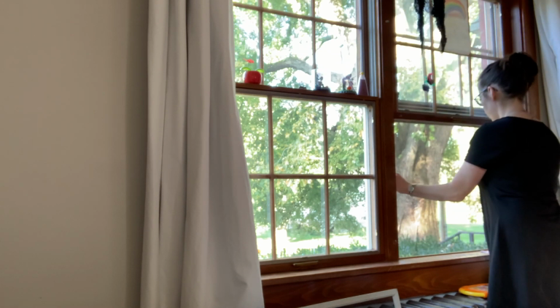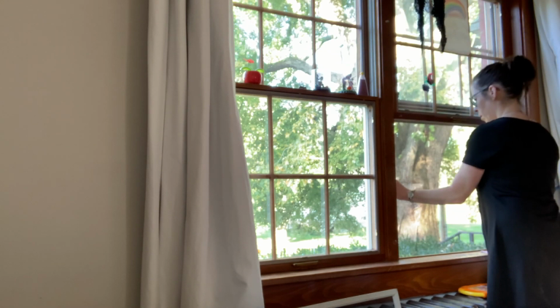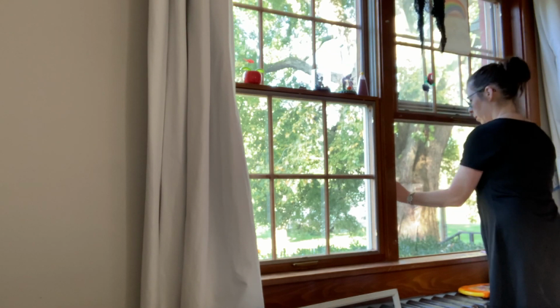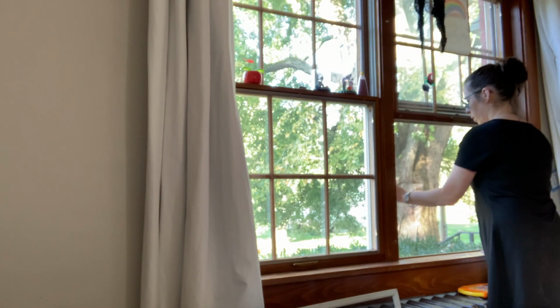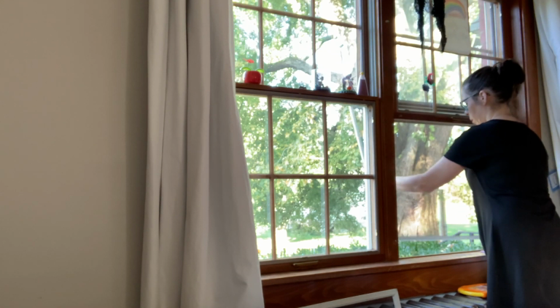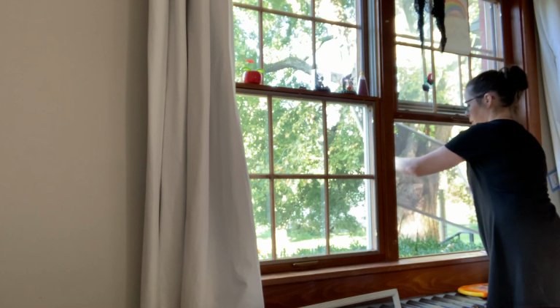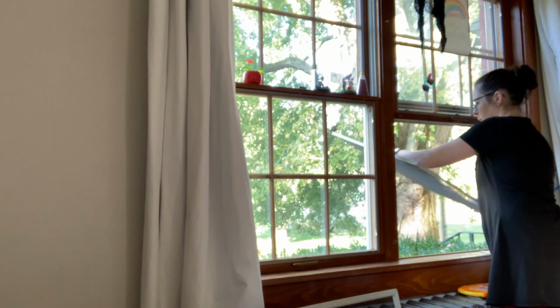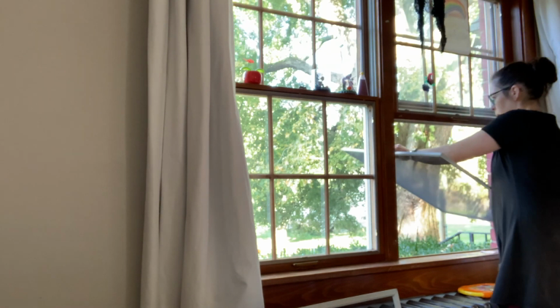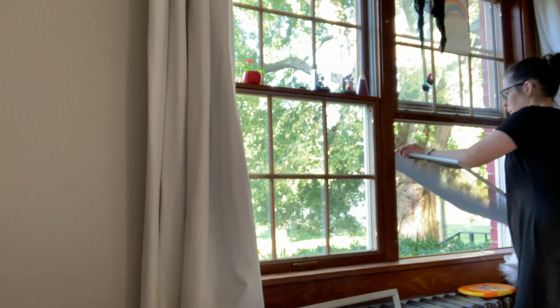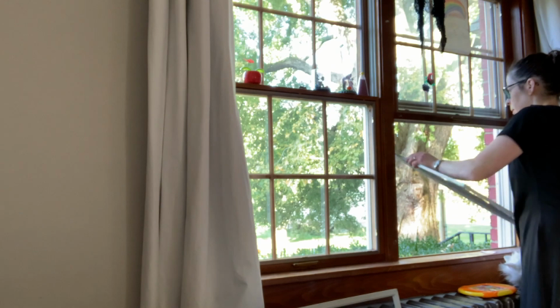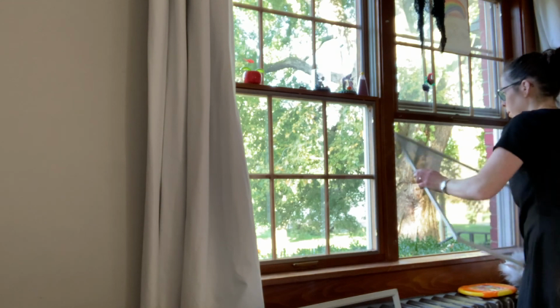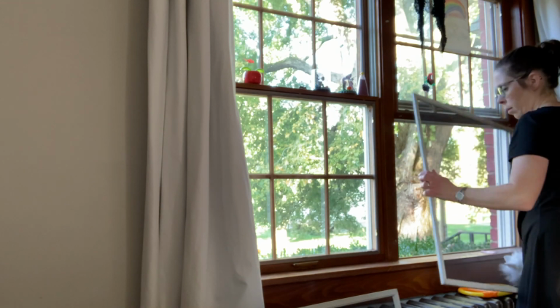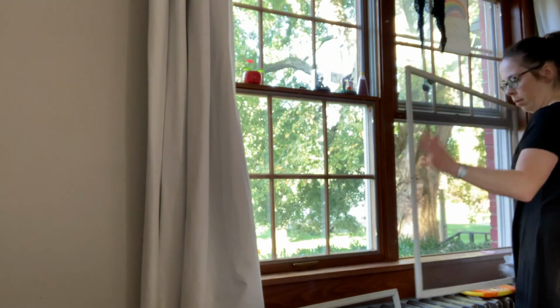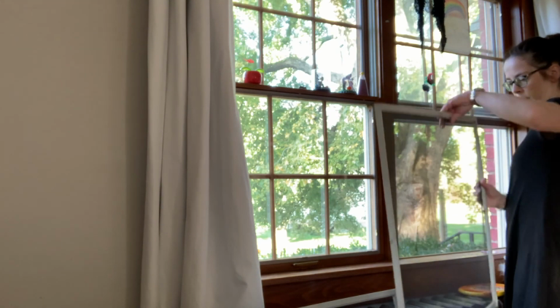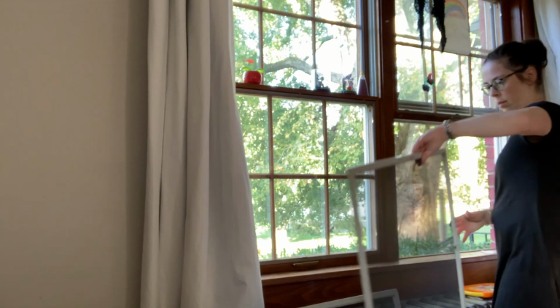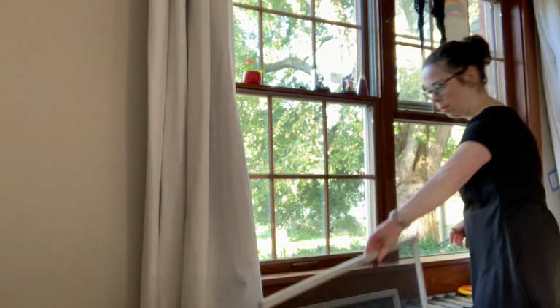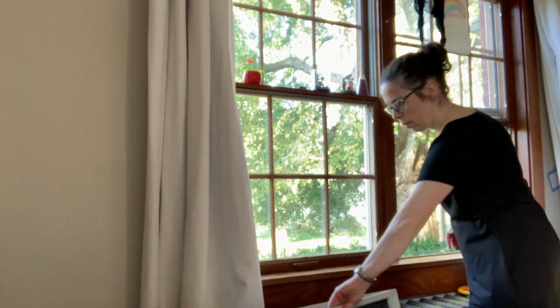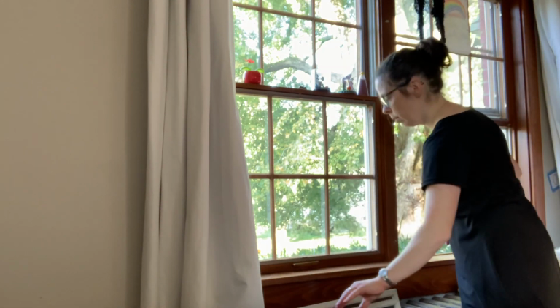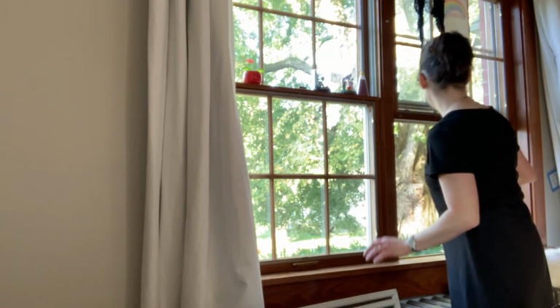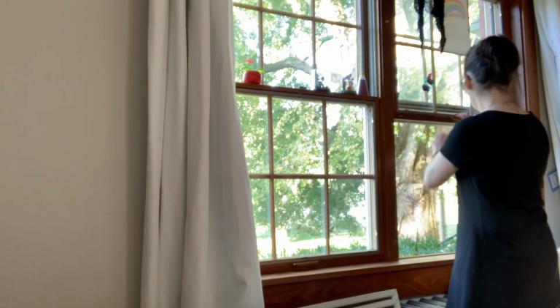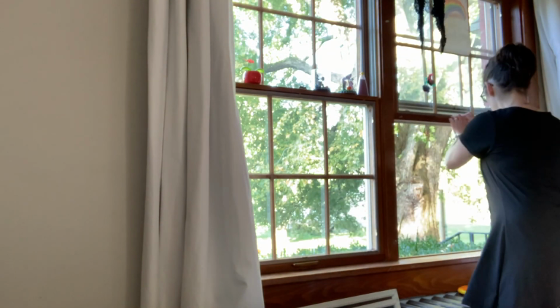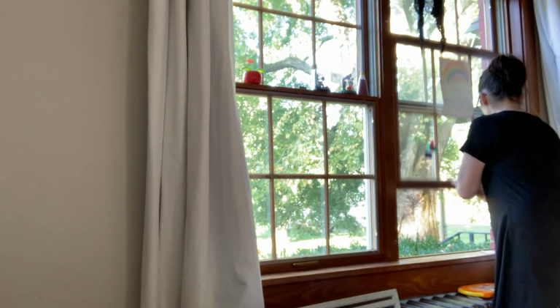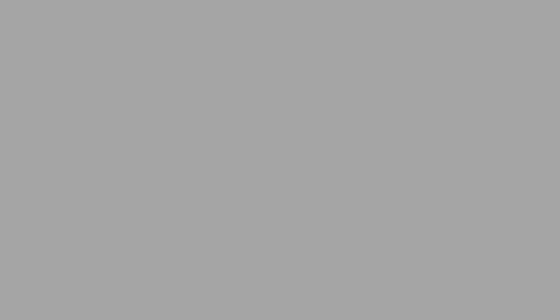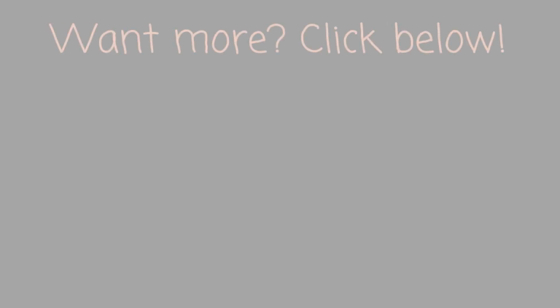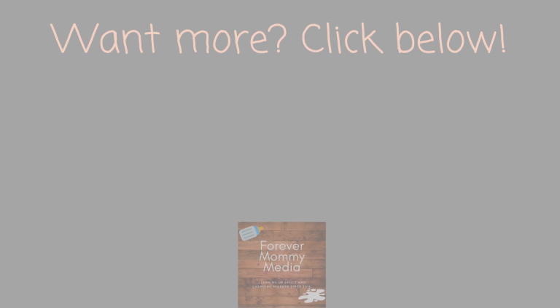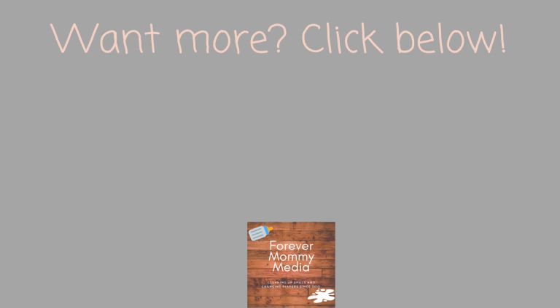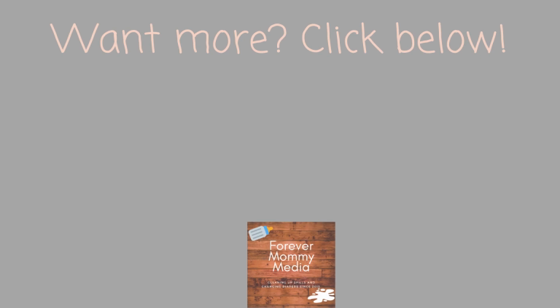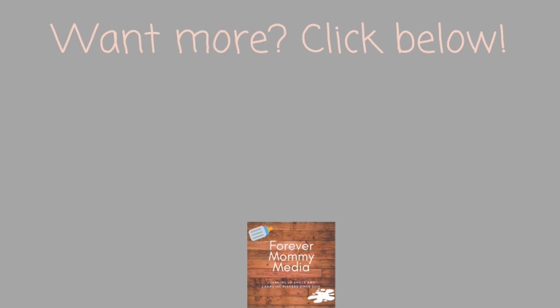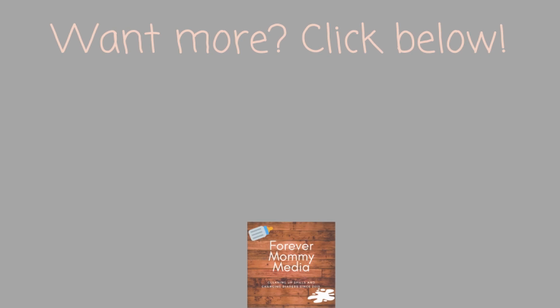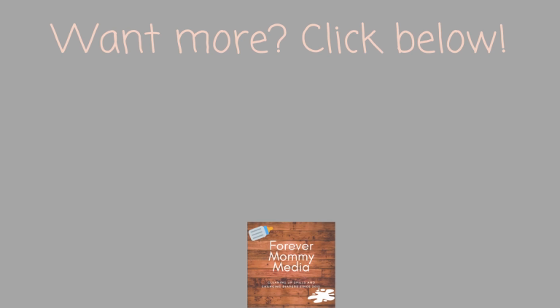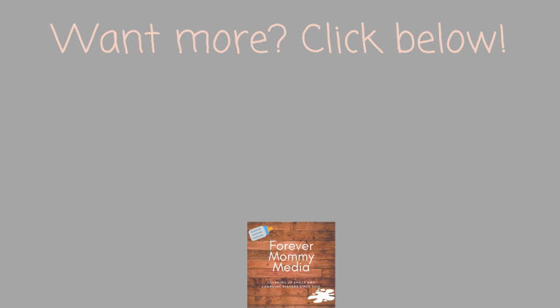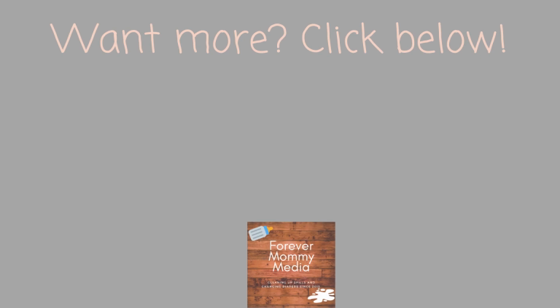And there you have it — 5 ways to get your older home ready for winter. Don't forget you can use some of these on your newer home too. Don't forget to hit that like button if you enjoyed this video, don't forget to subscribe, and have a great week!